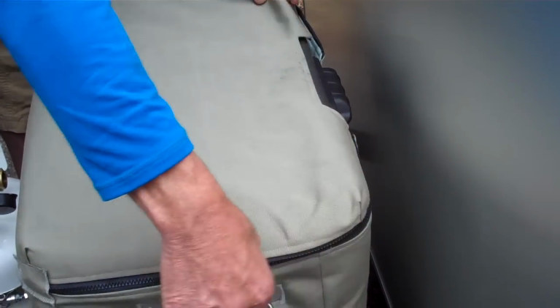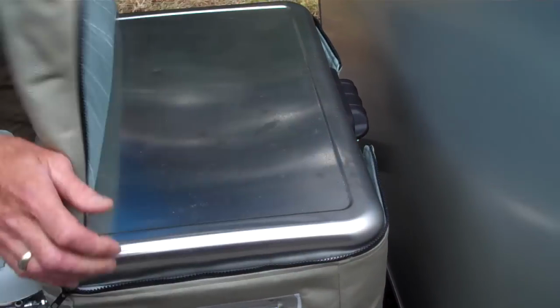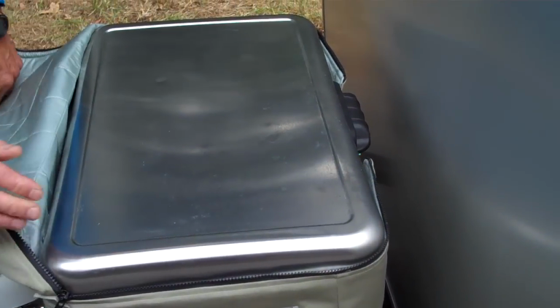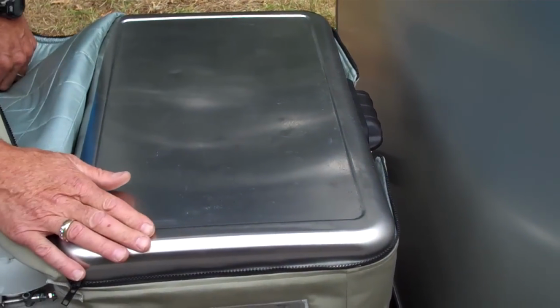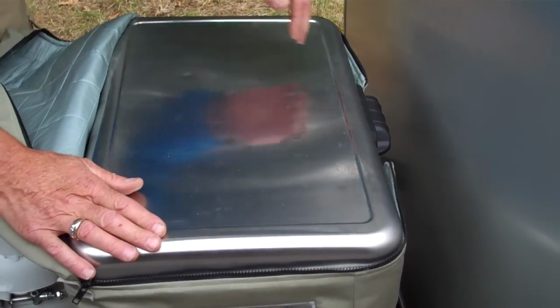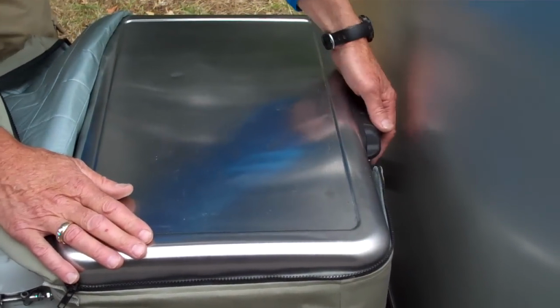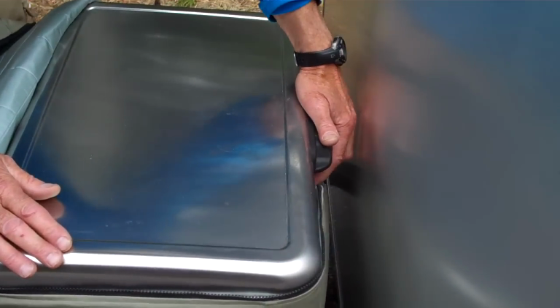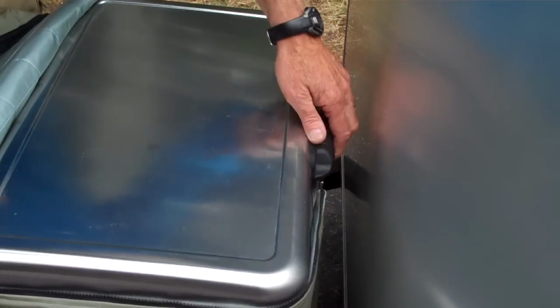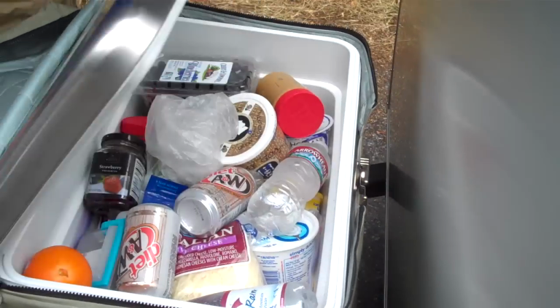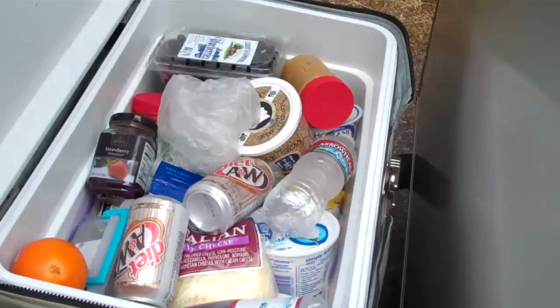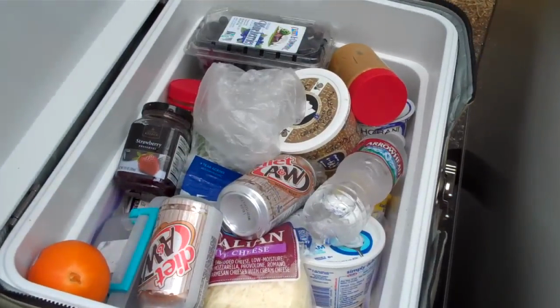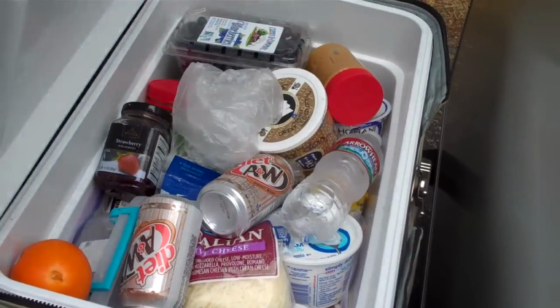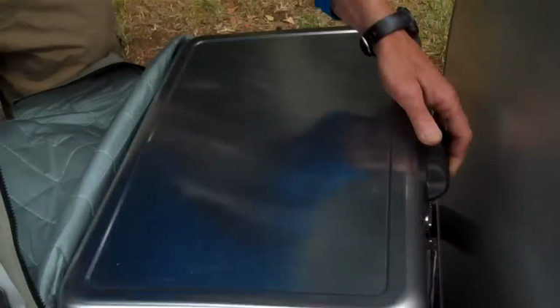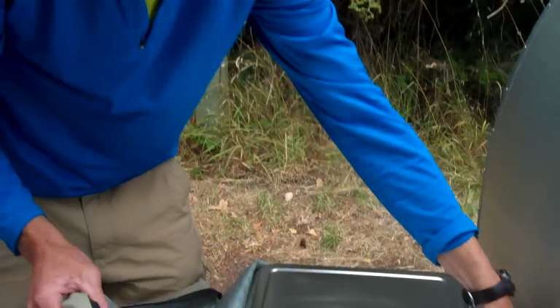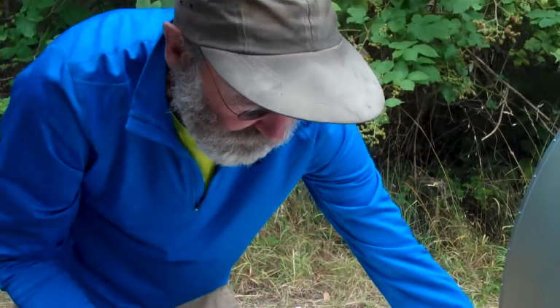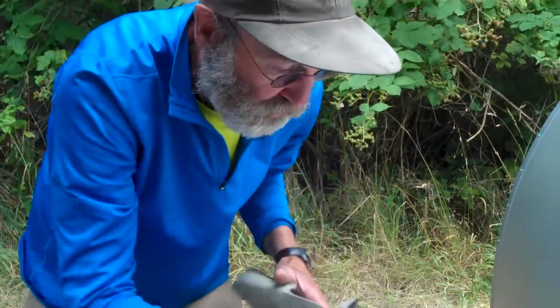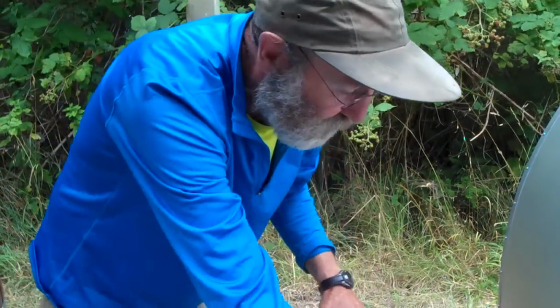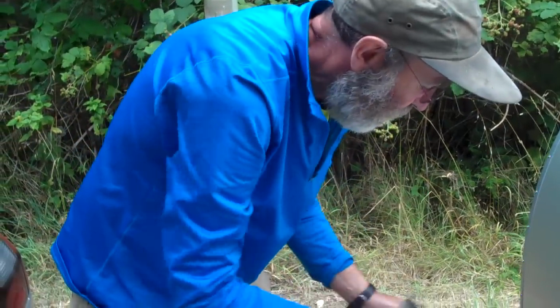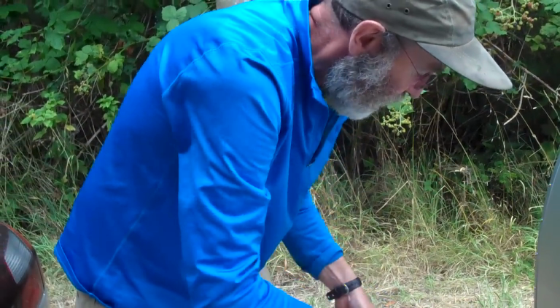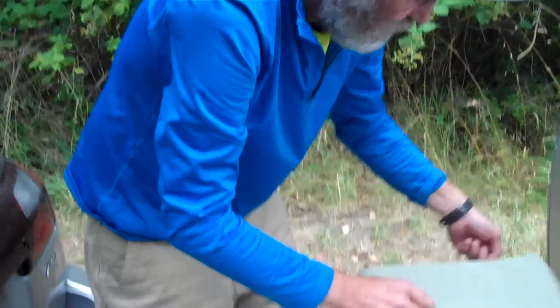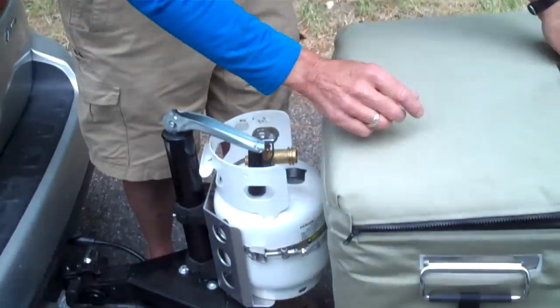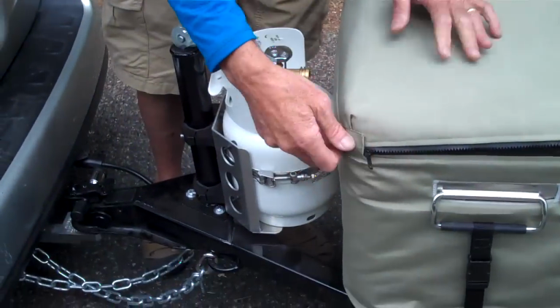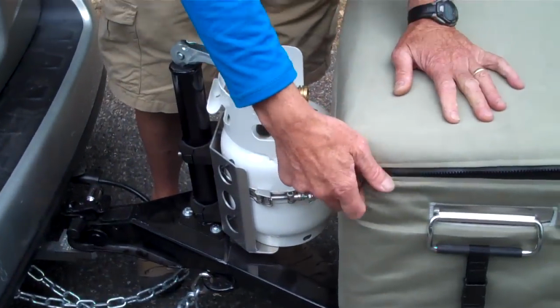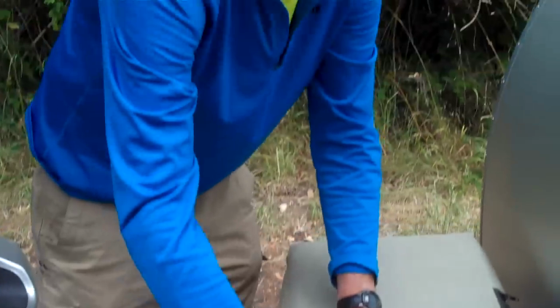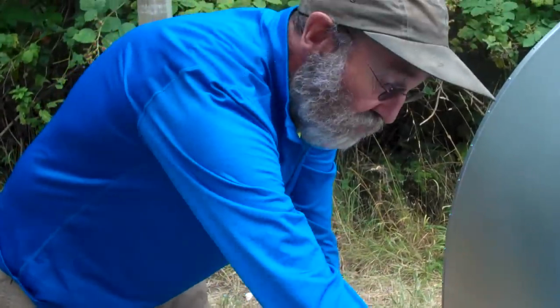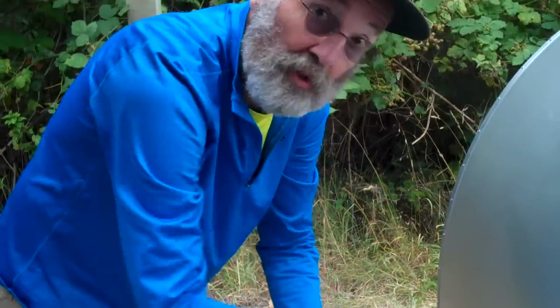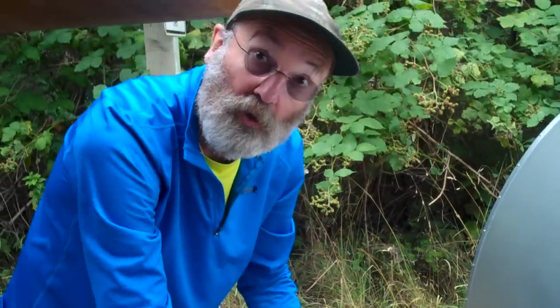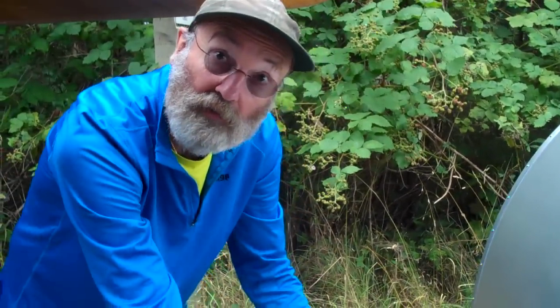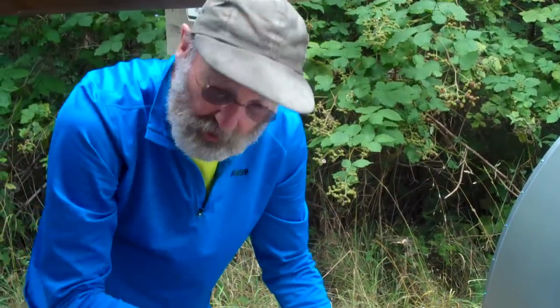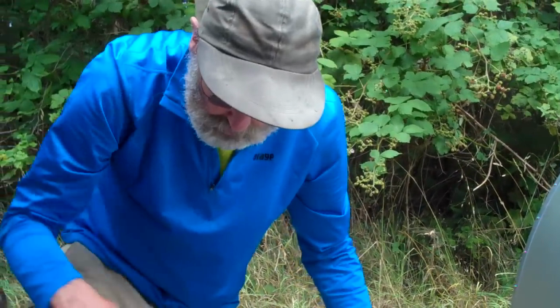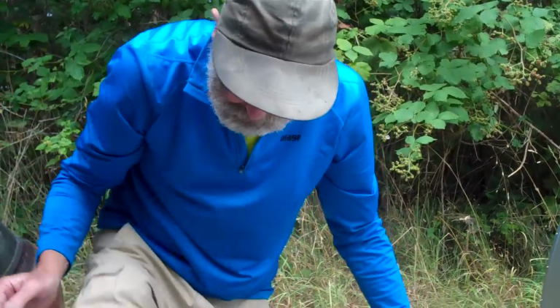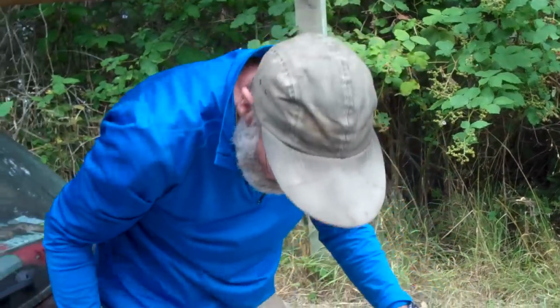This right here is a Coleman stainless steel cooler. It keeps all our gear nice and cold, and when my wife is camping by herself, she doesn't have to lift it on or off — she's able to just keep it right there.